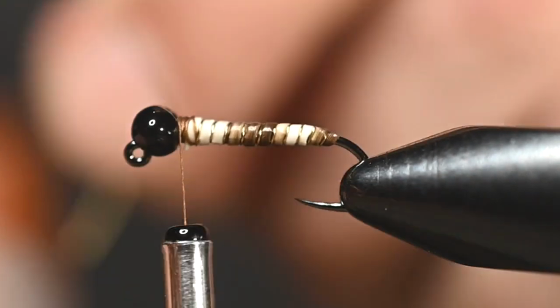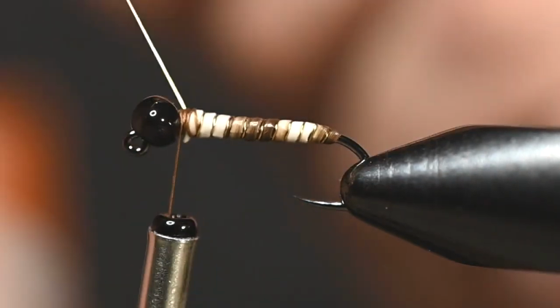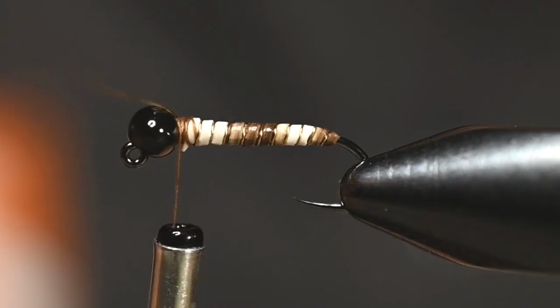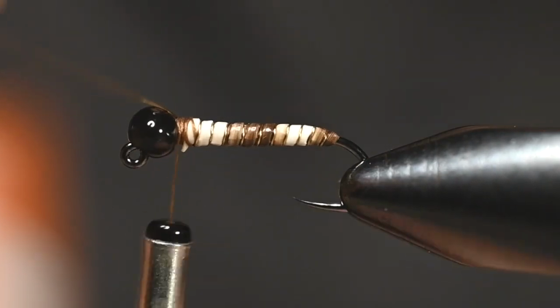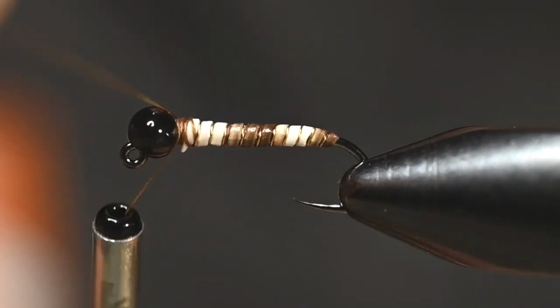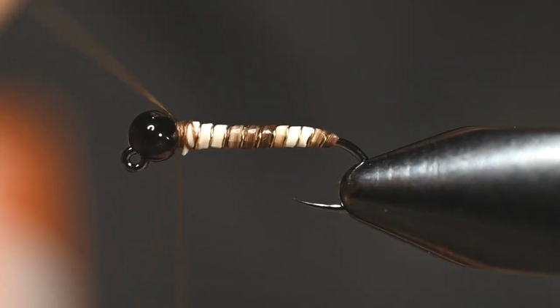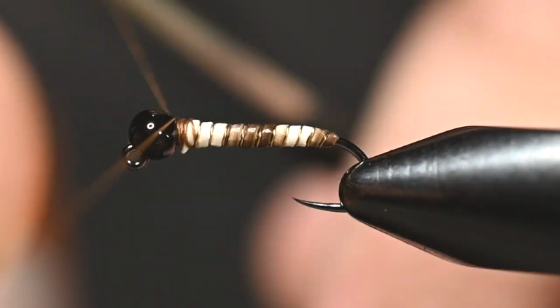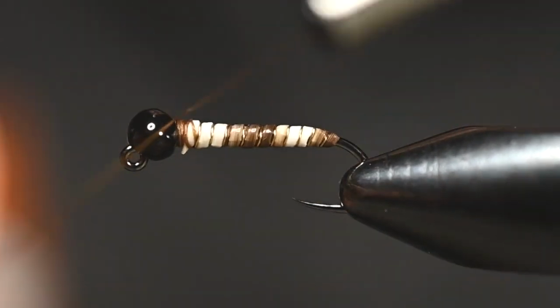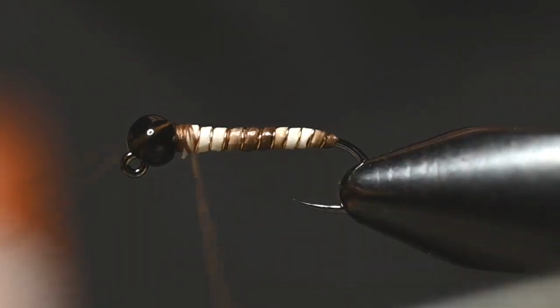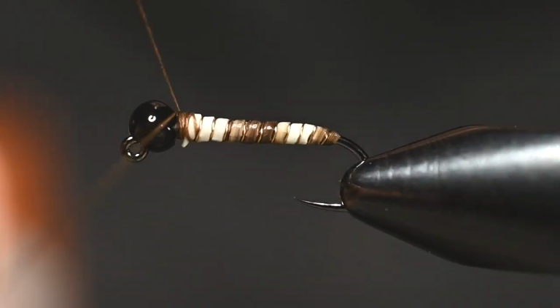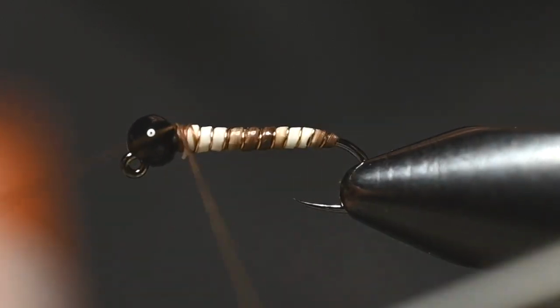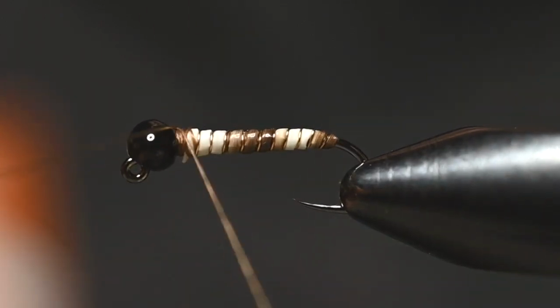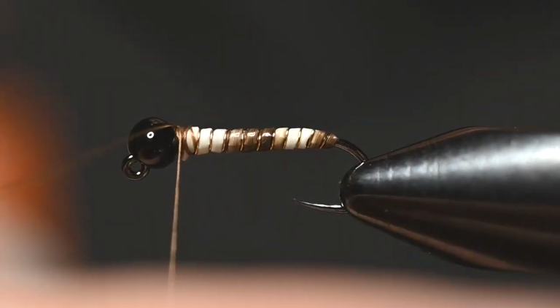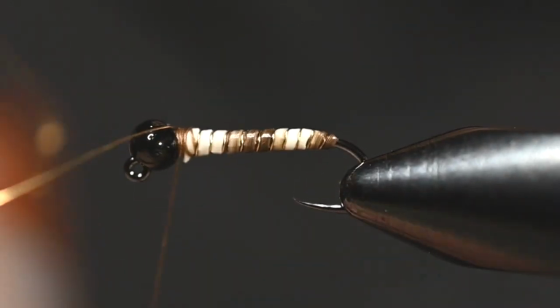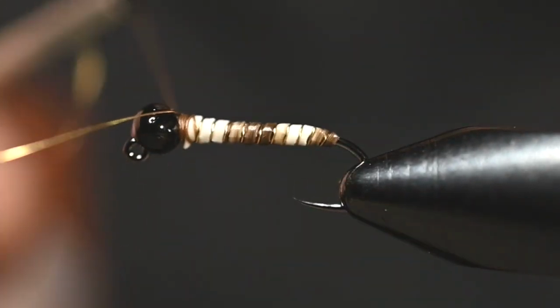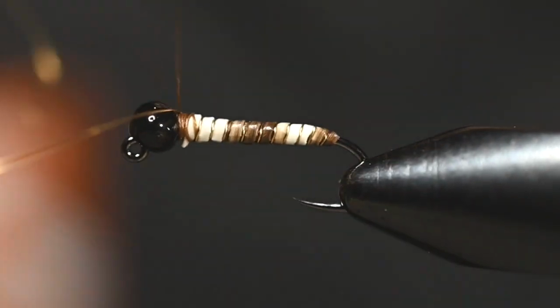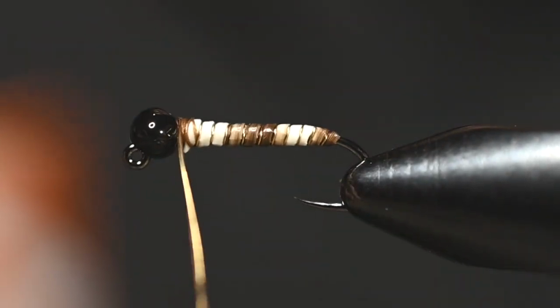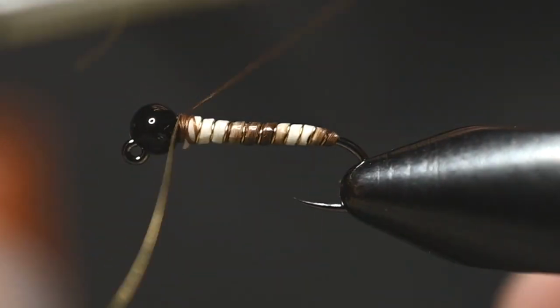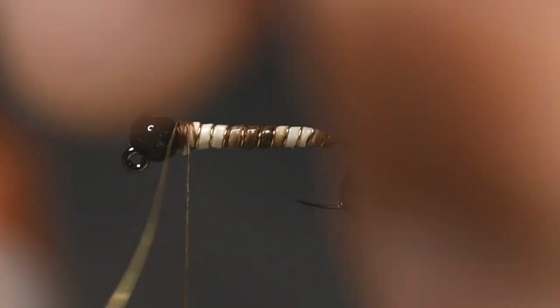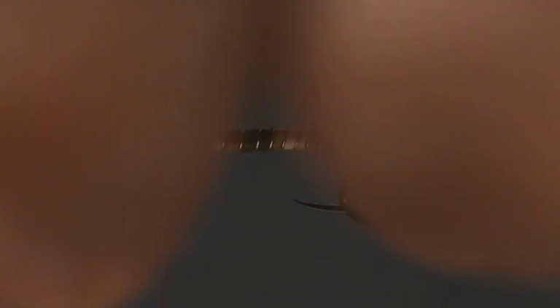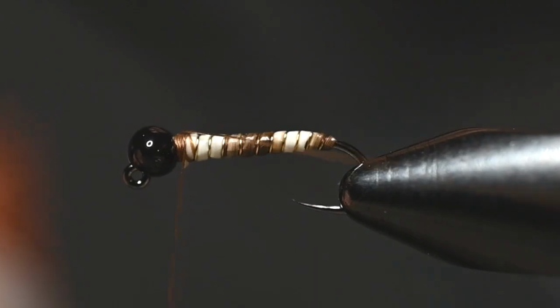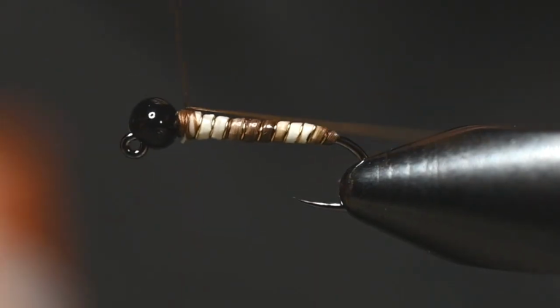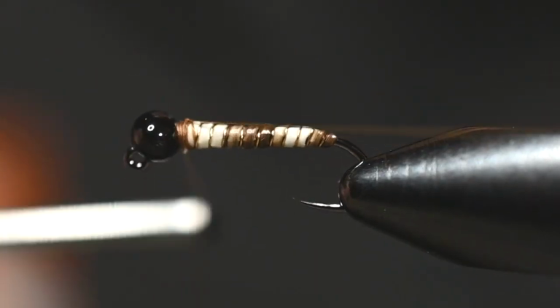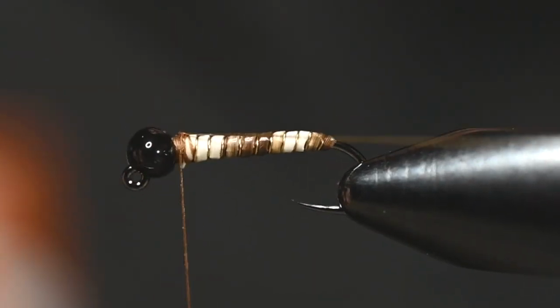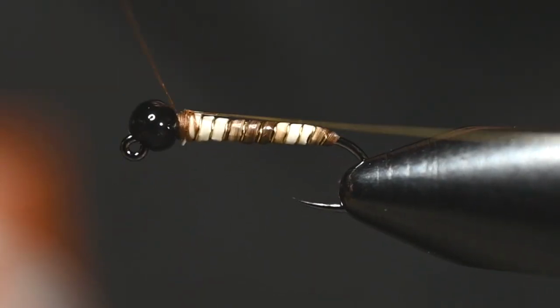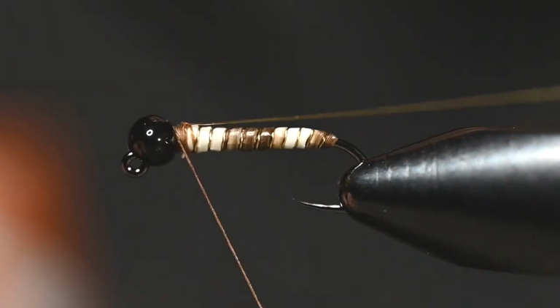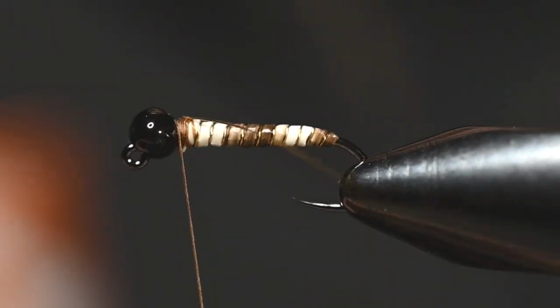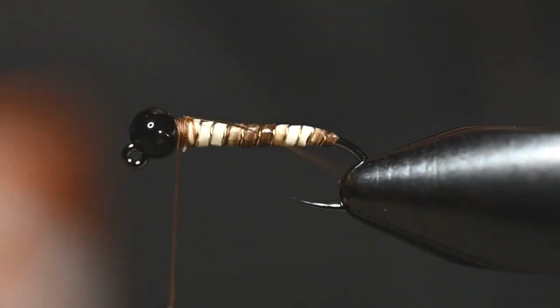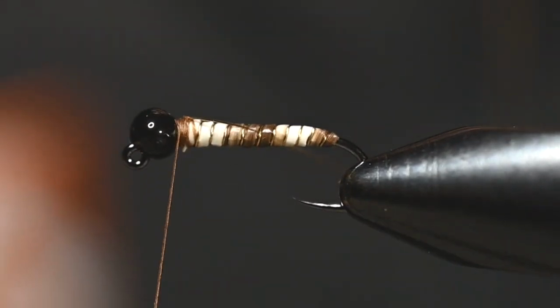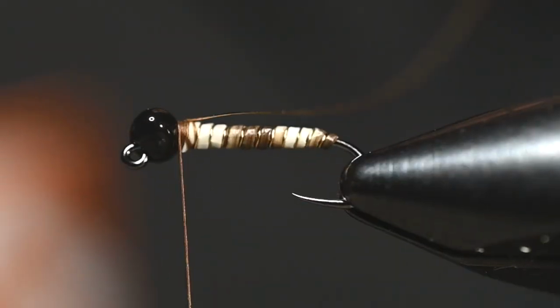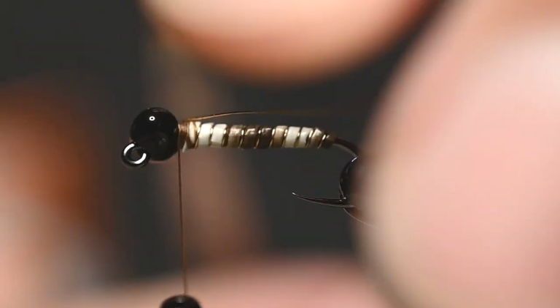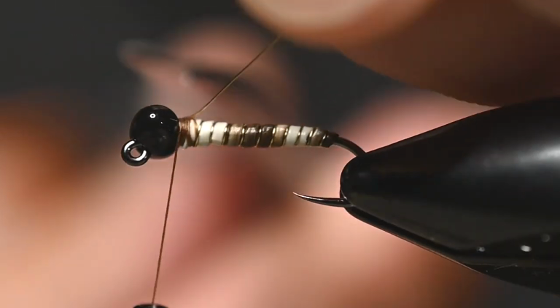Once we've gotten up here, tie that wire off with a couple of good wraps, then bring that wire back and wrap over itself a couple of times. Now that thing's not going anywhere.